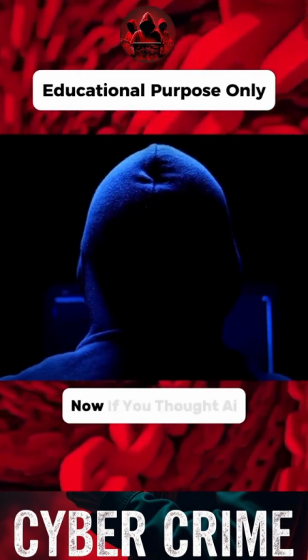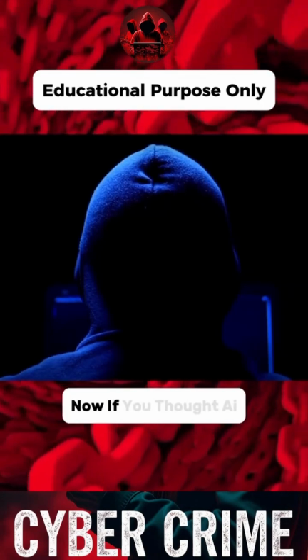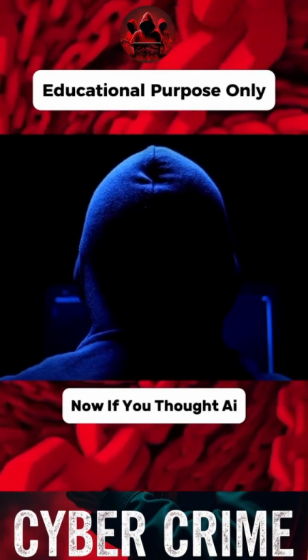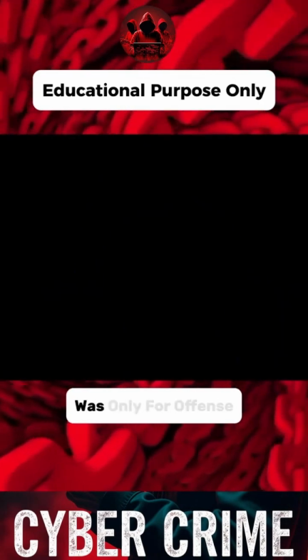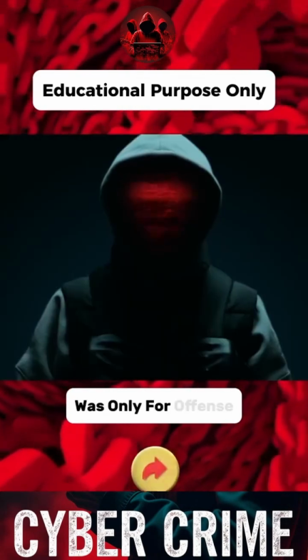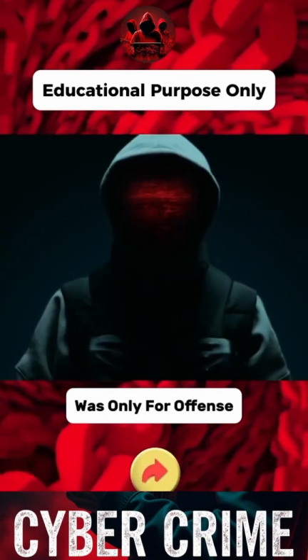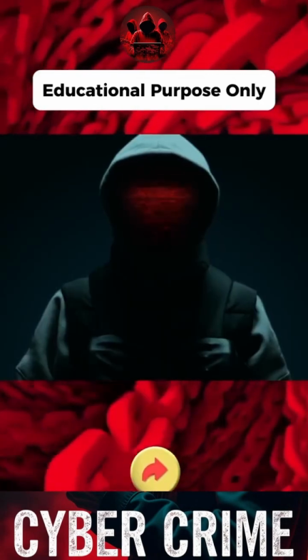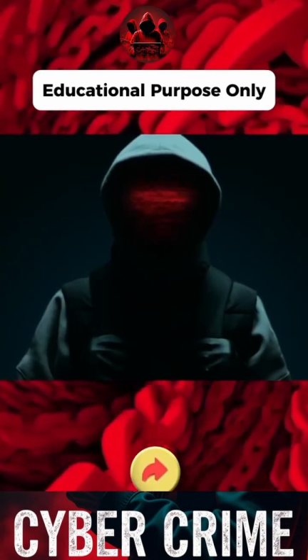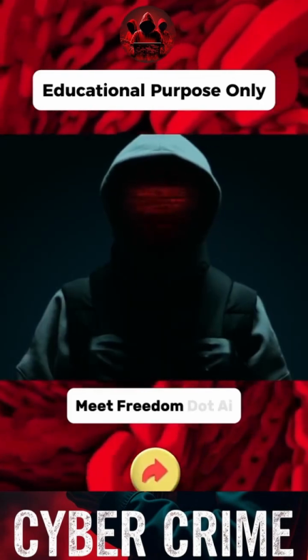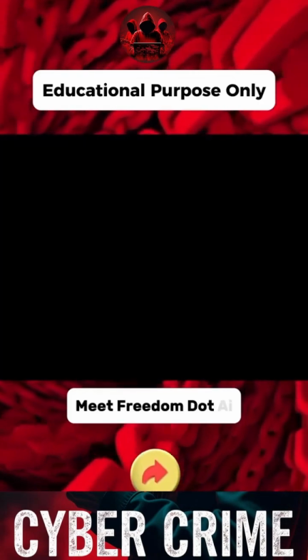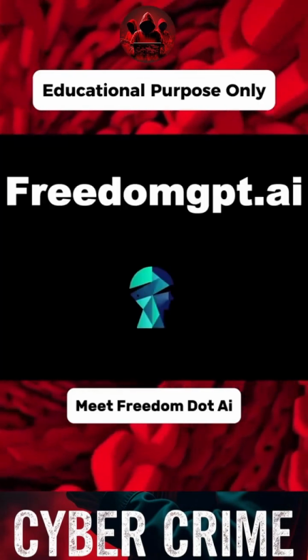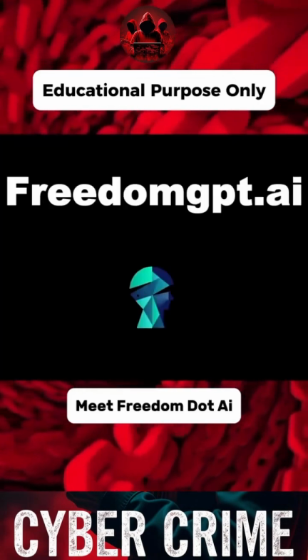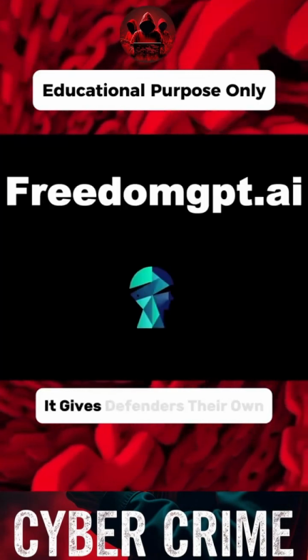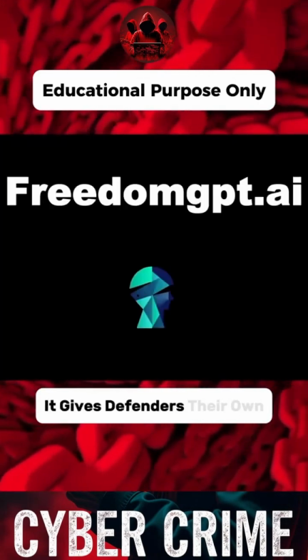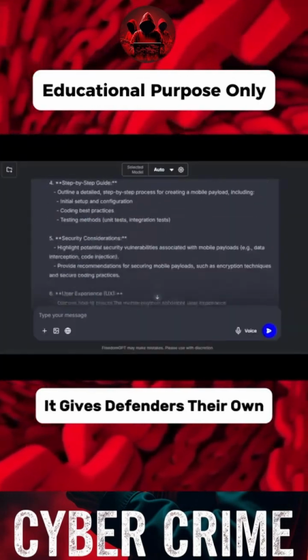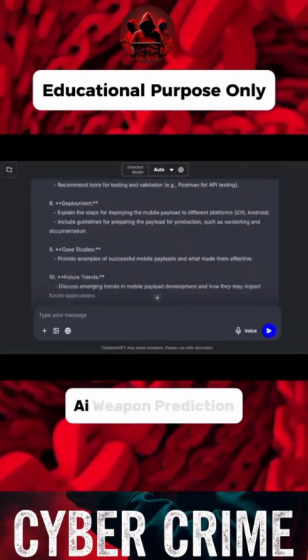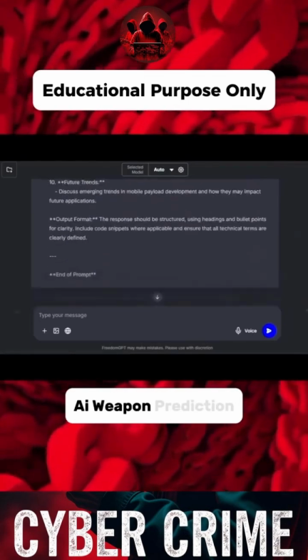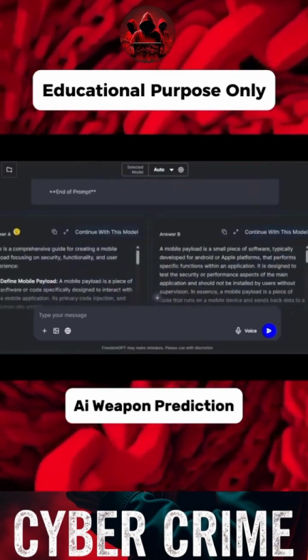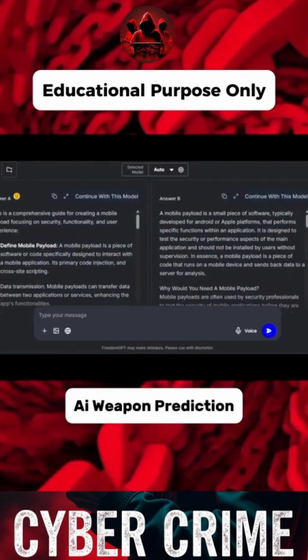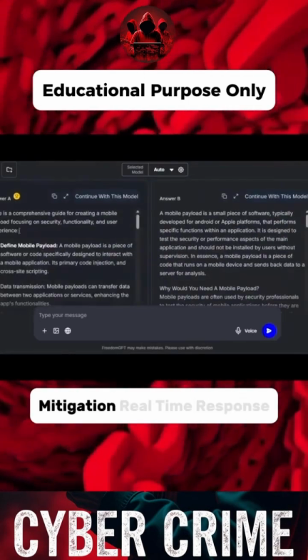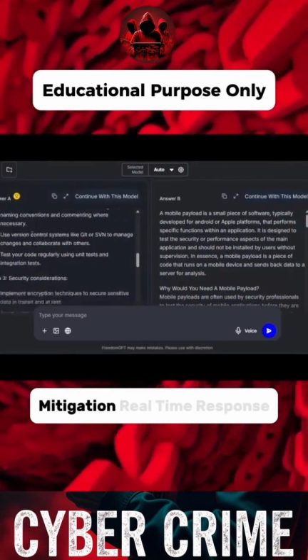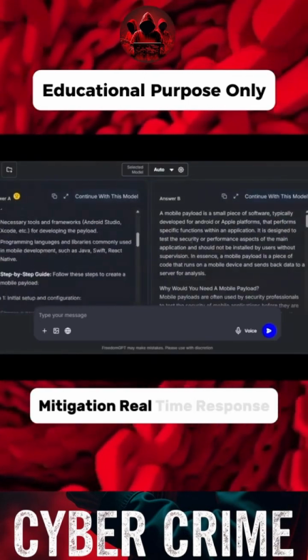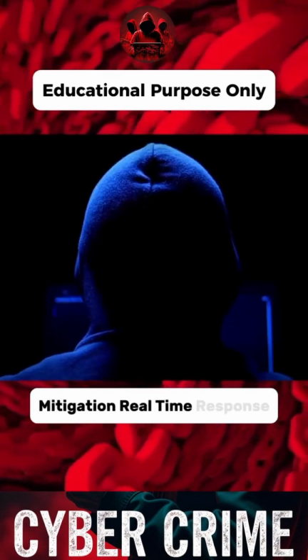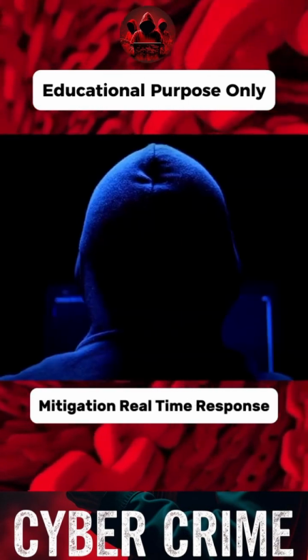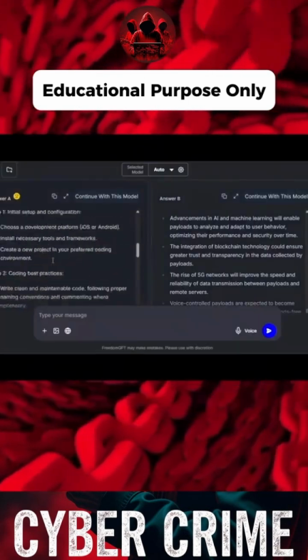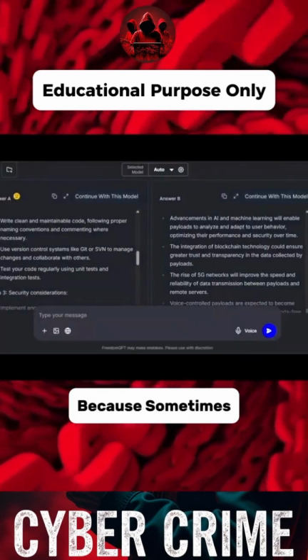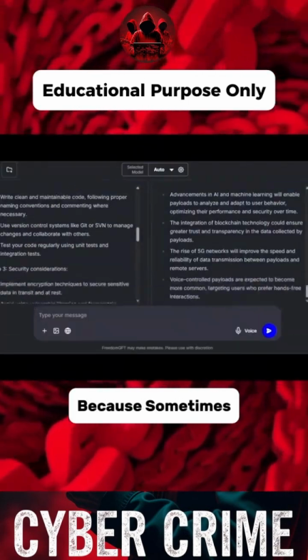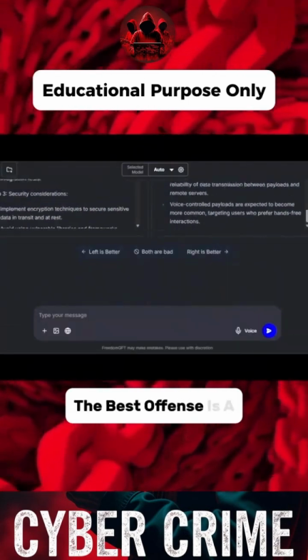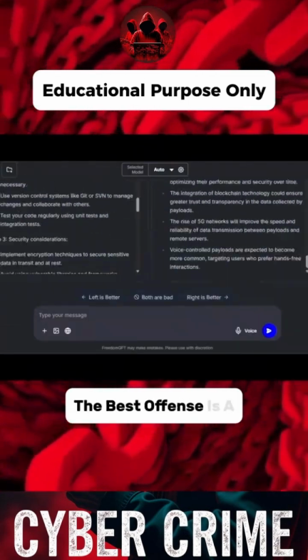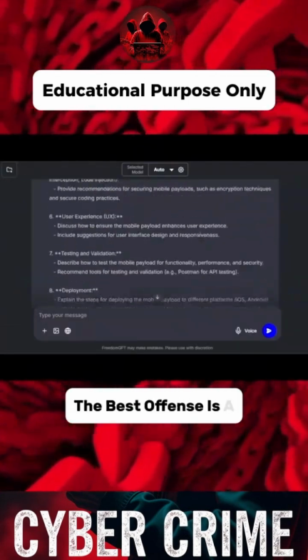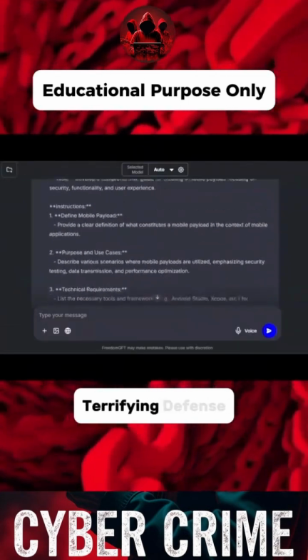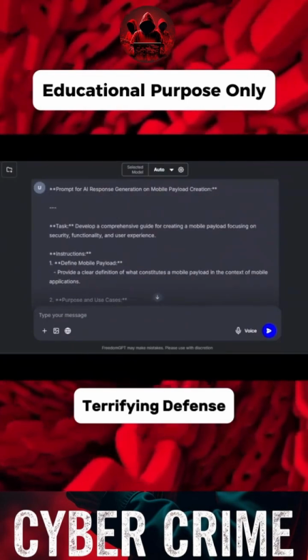Now if you thought AI was only for offense, meet Freedom.AI — it gives defenders their own AI weapon. Prediction, mitigation, real-time response. Because sometimes the best offense is a terrifying defense.